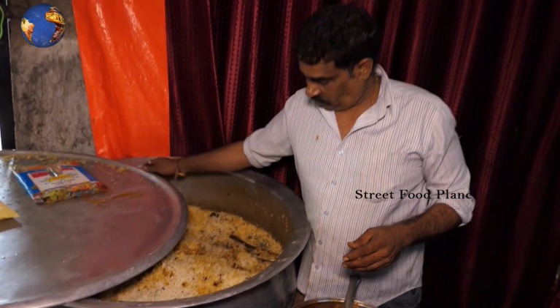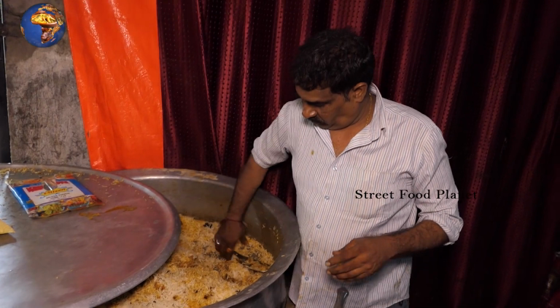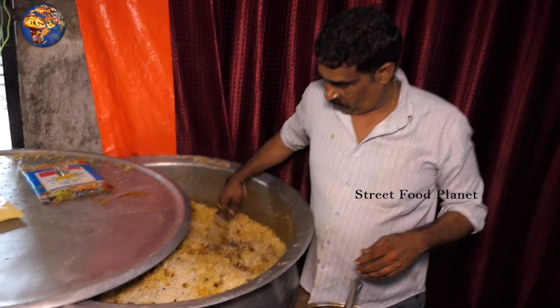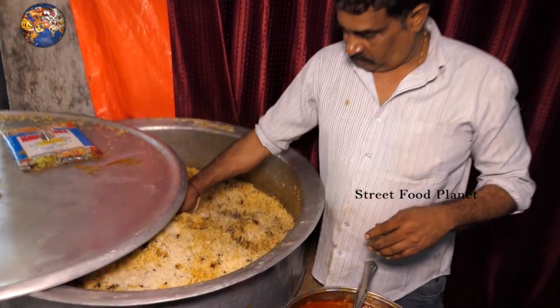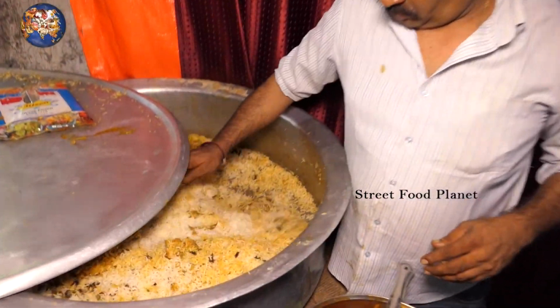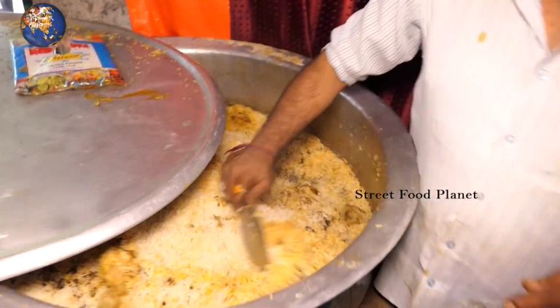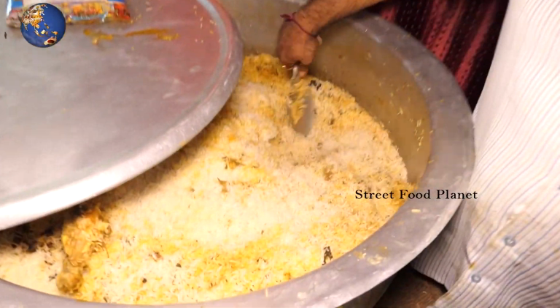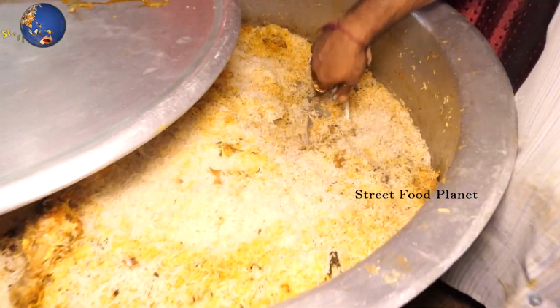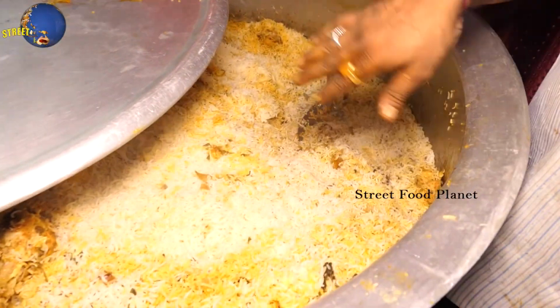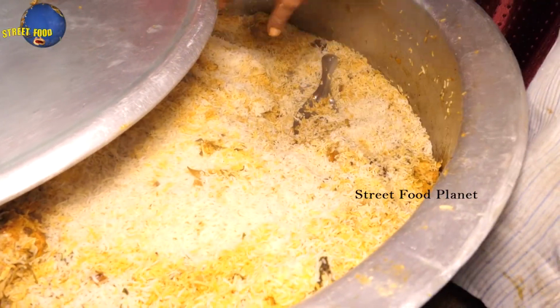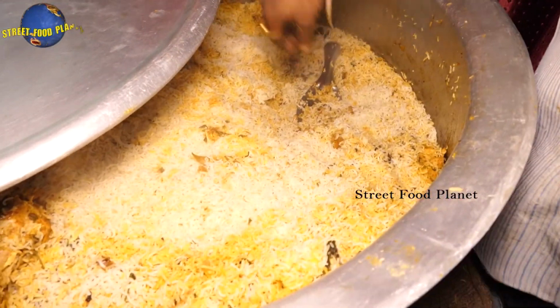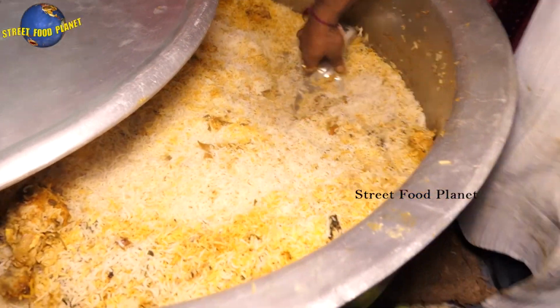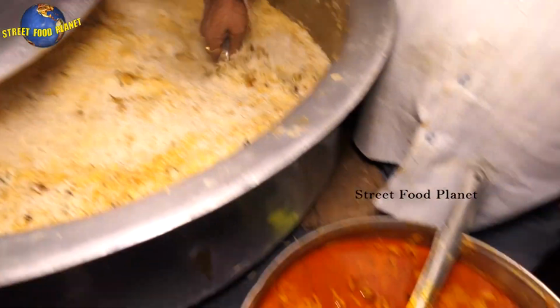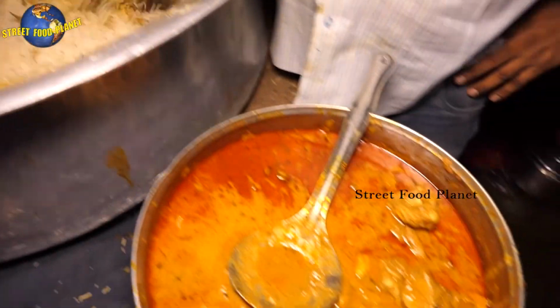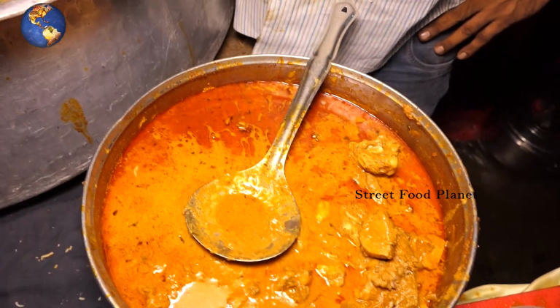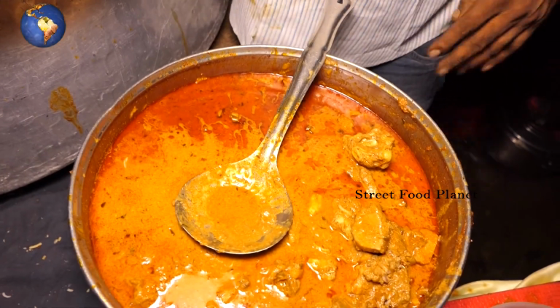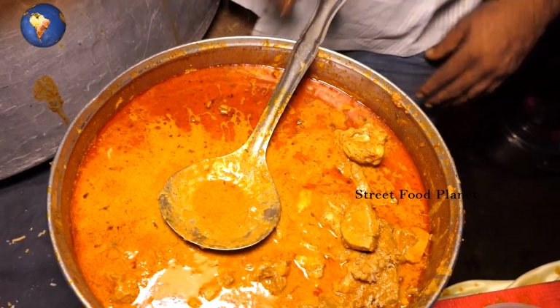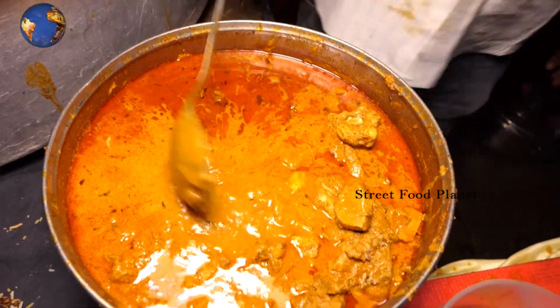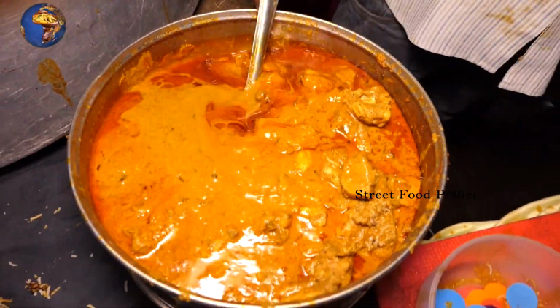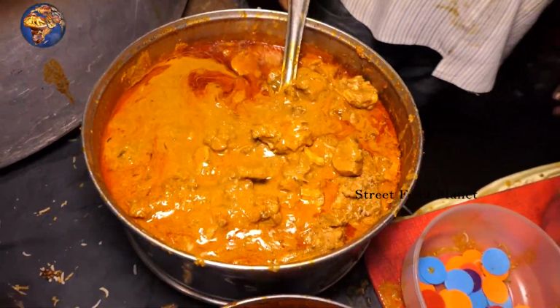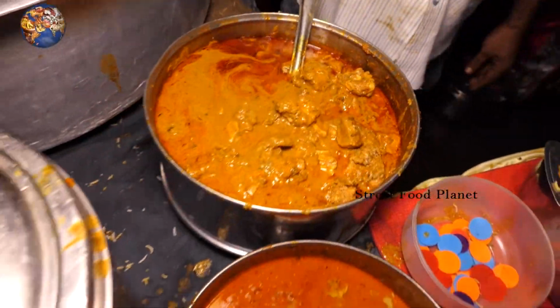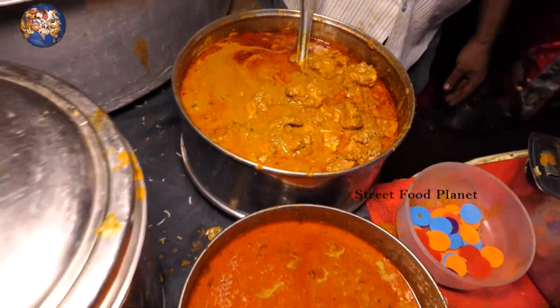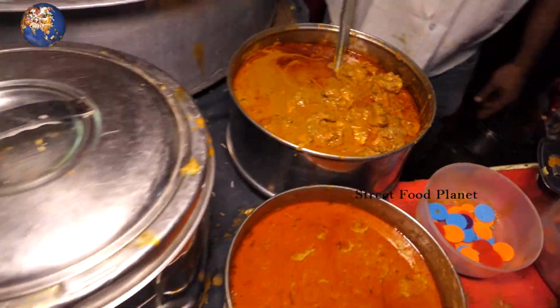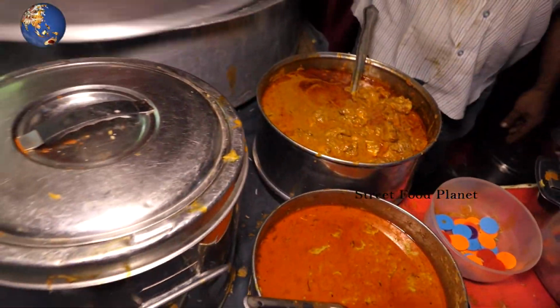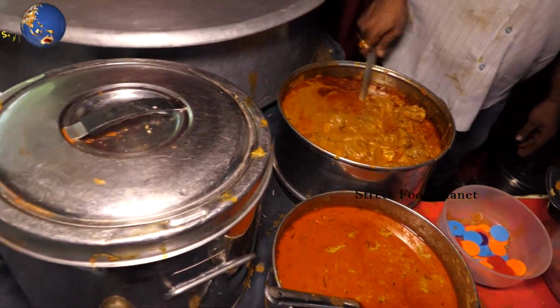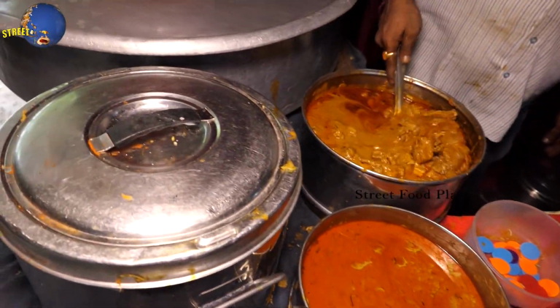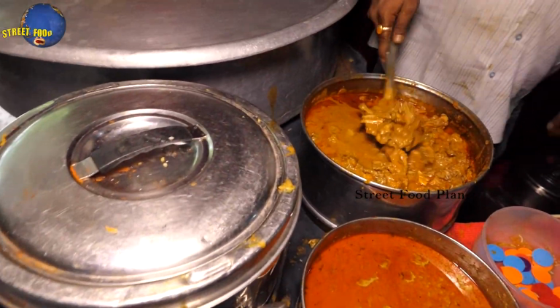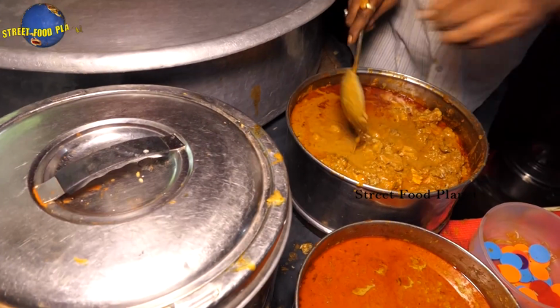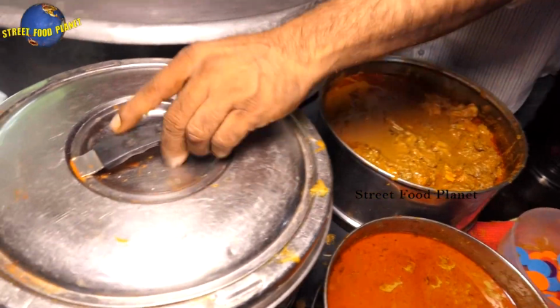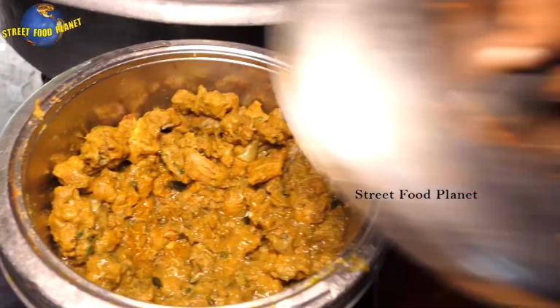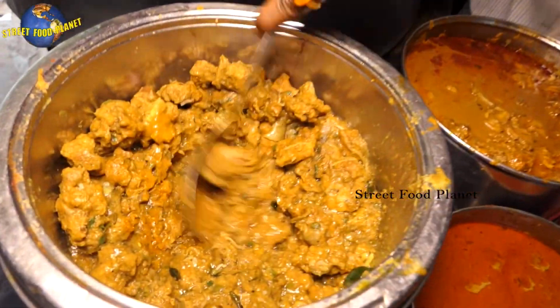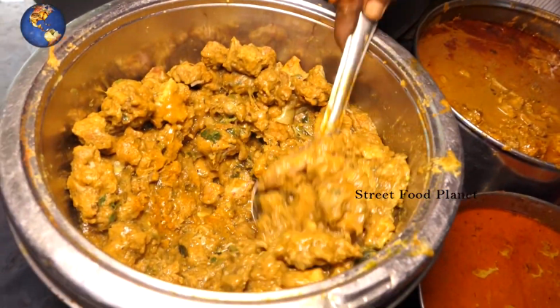How can you eat chicken? Rice chicken or chicken. You have chicken and chicken. And you can eat chicken and beef. So how do you eat chicken?